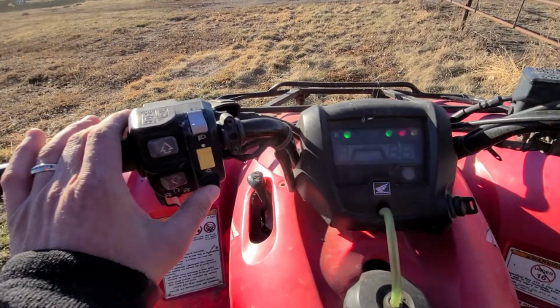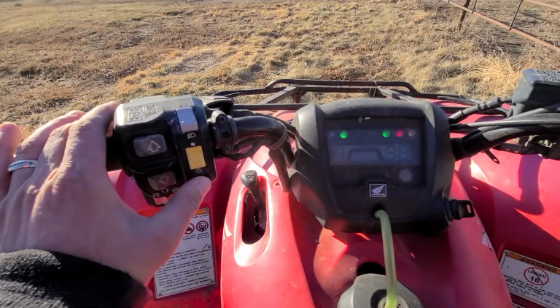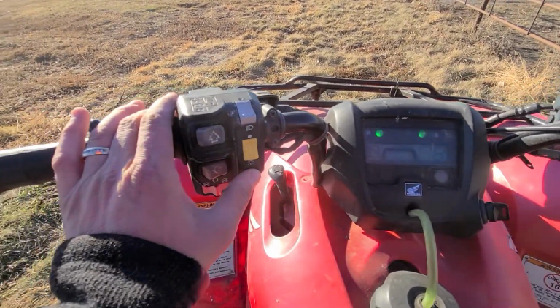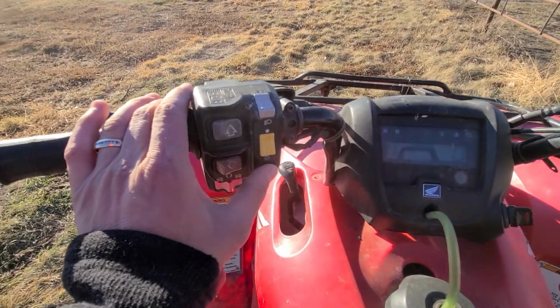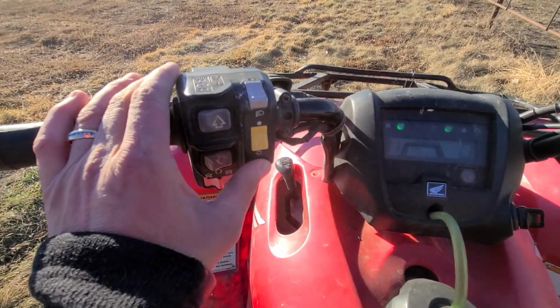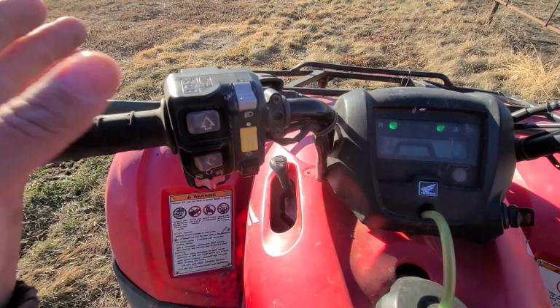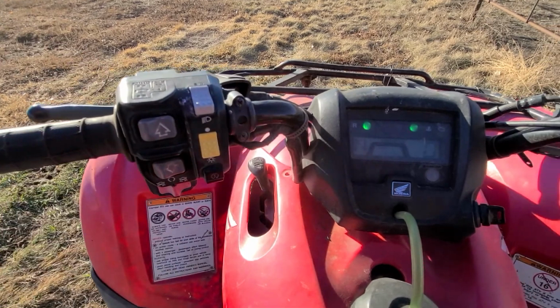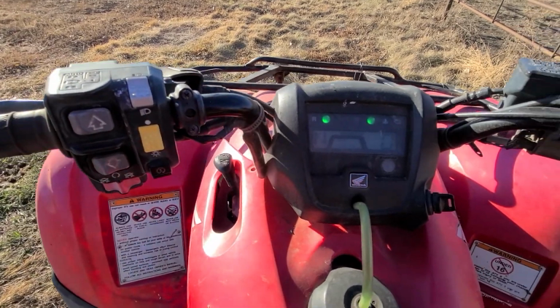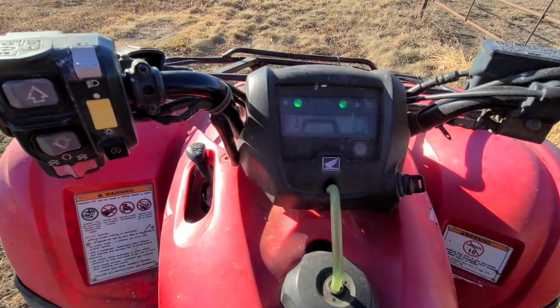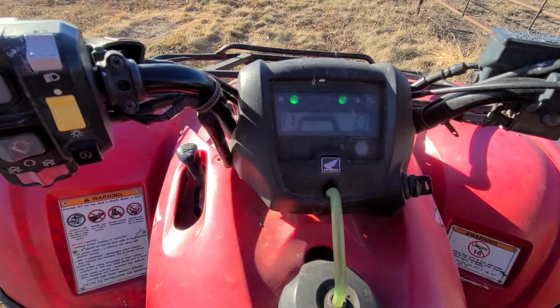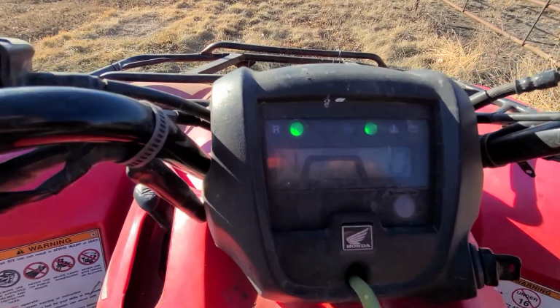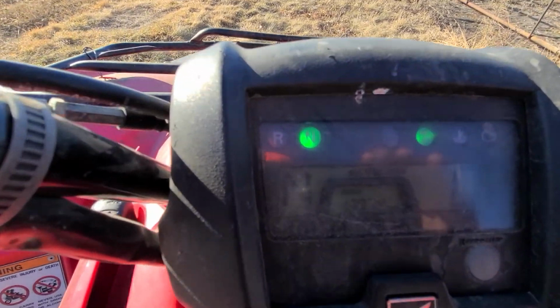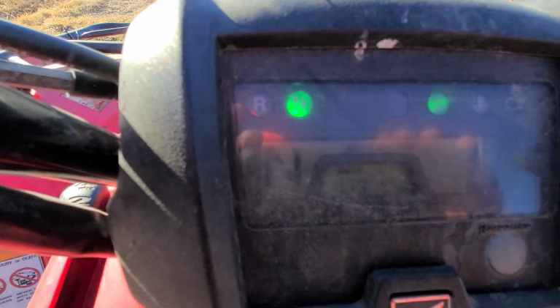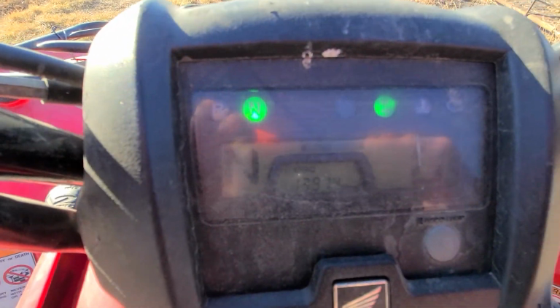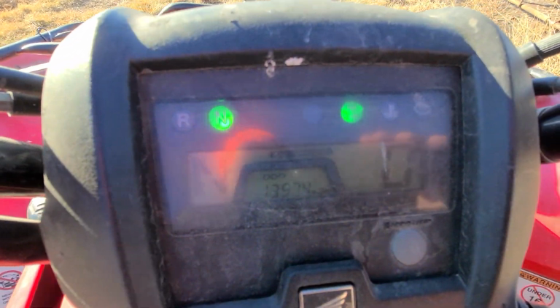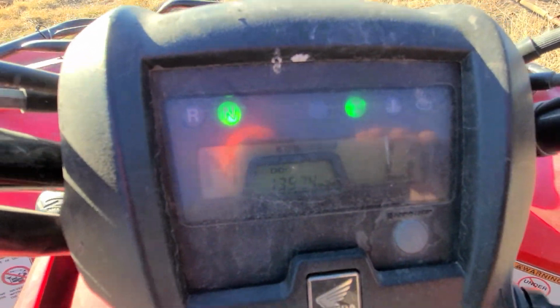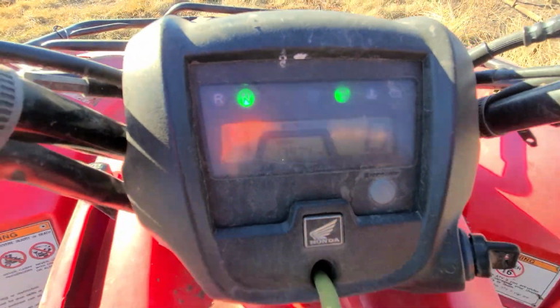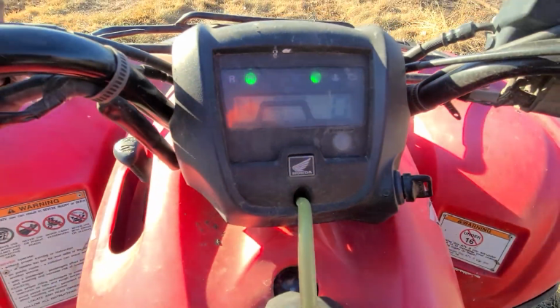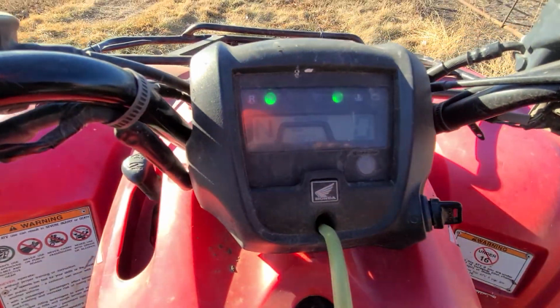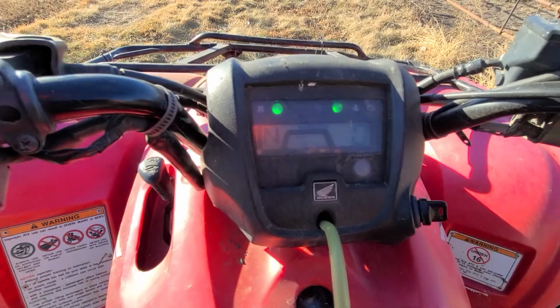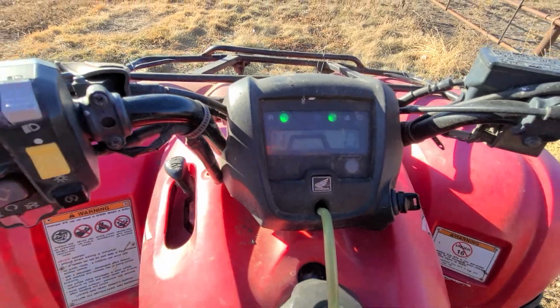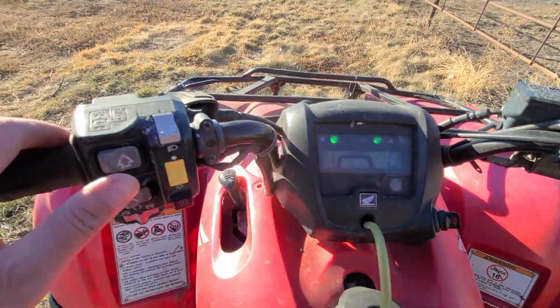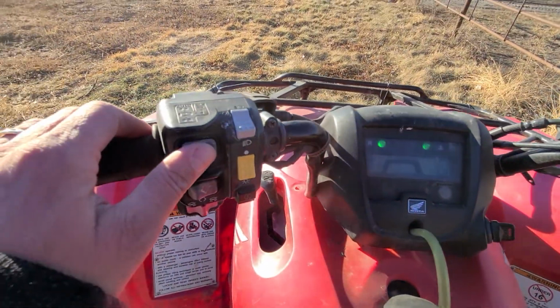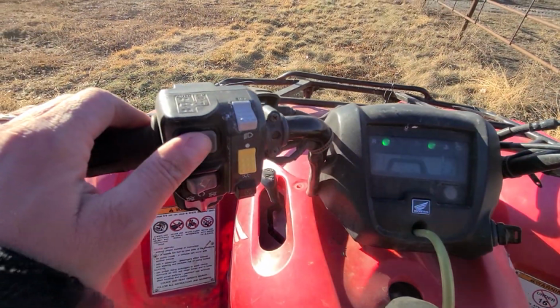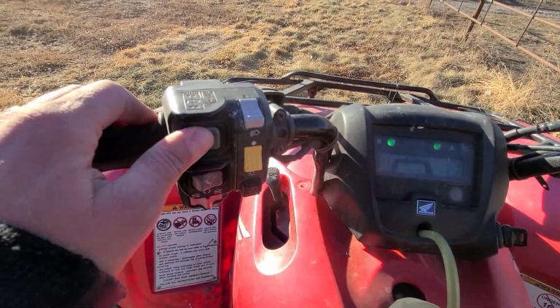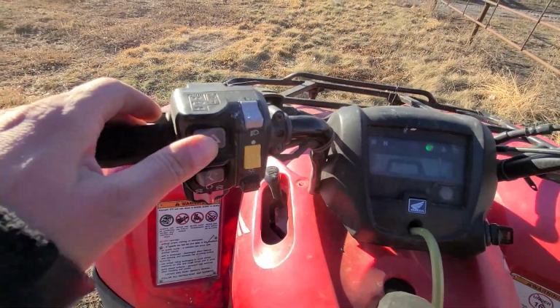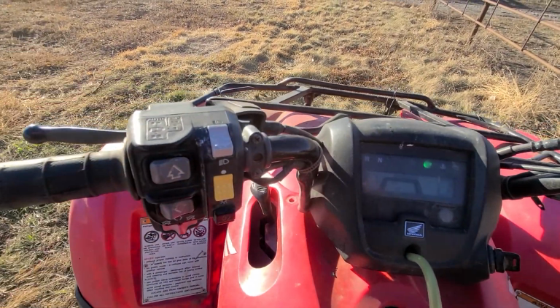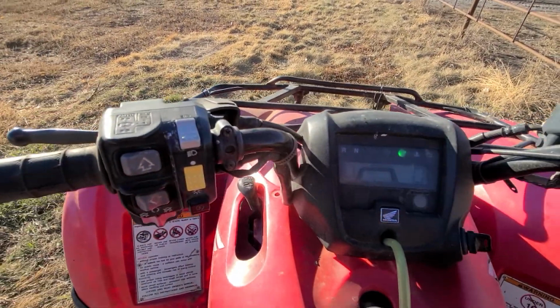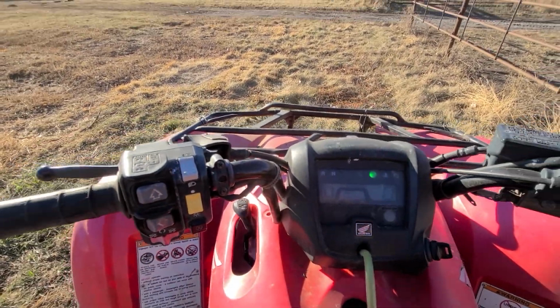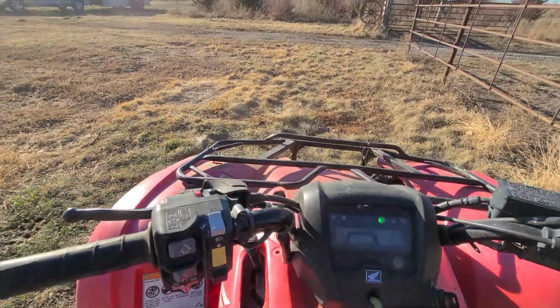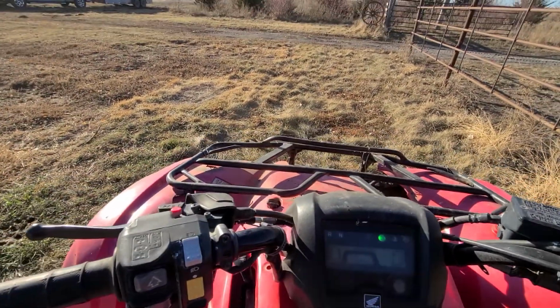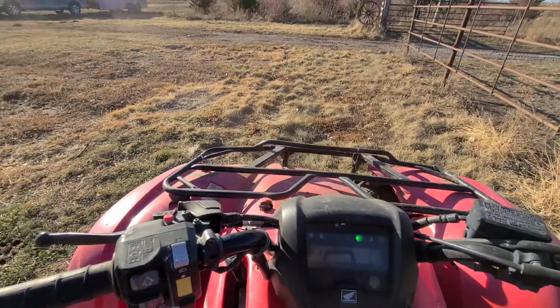Turn the key on, hit that switch right there — starts right up. Thirteen thousand, nine hundred and seventy-four miles. Push that button there and away we go.